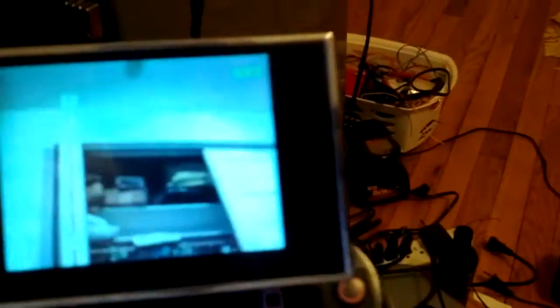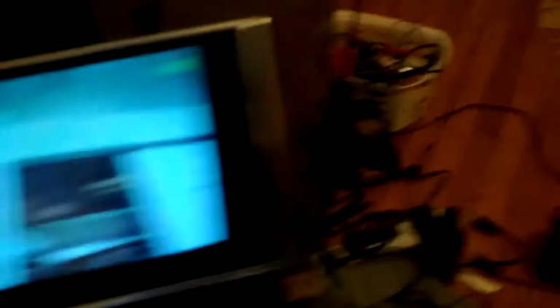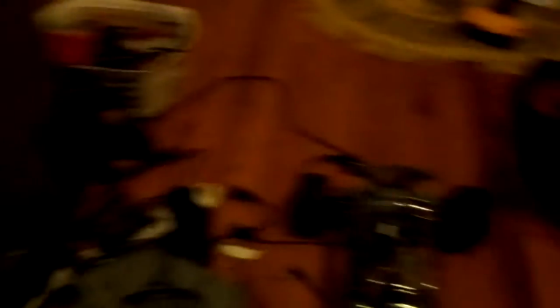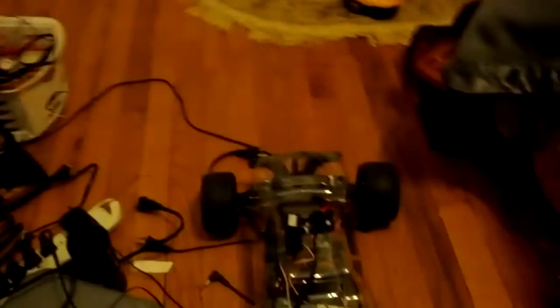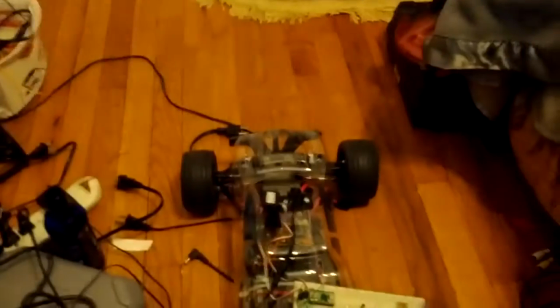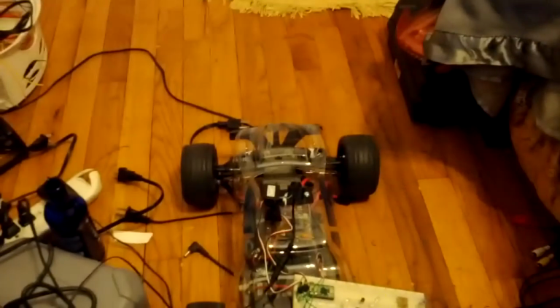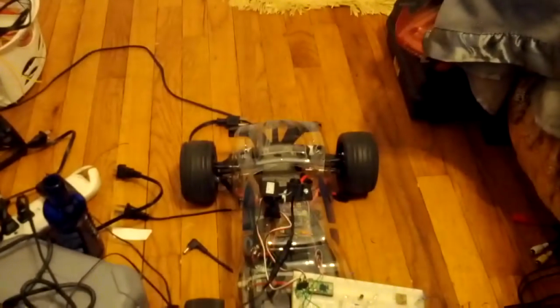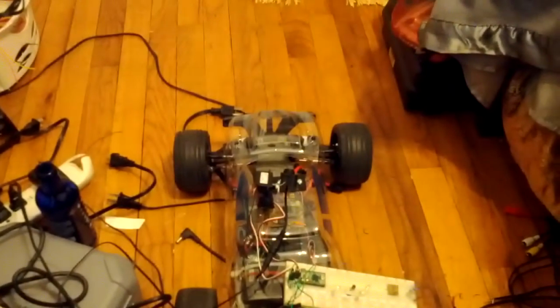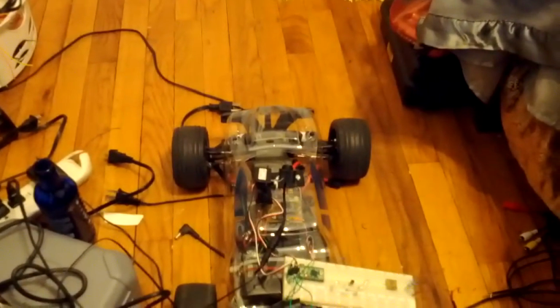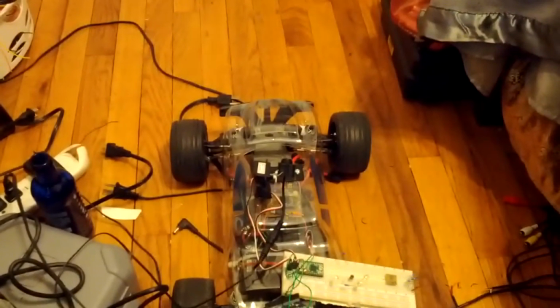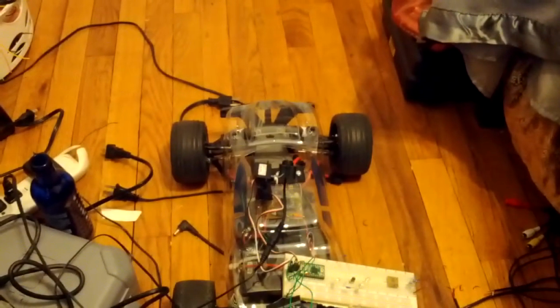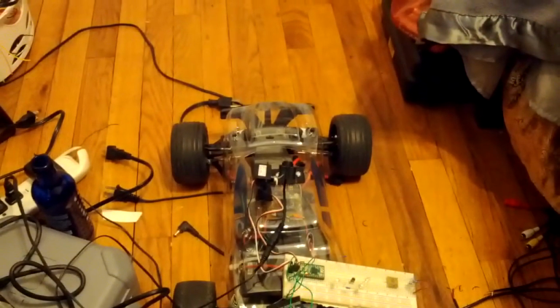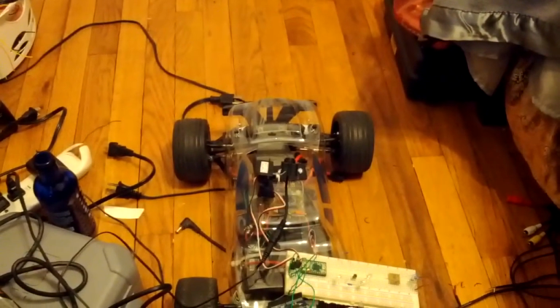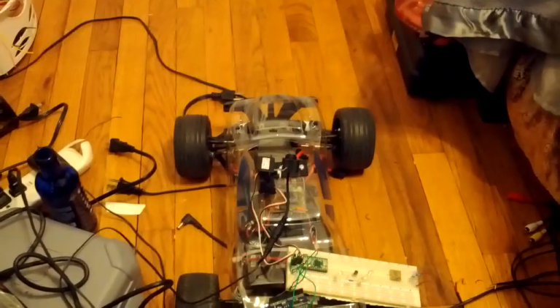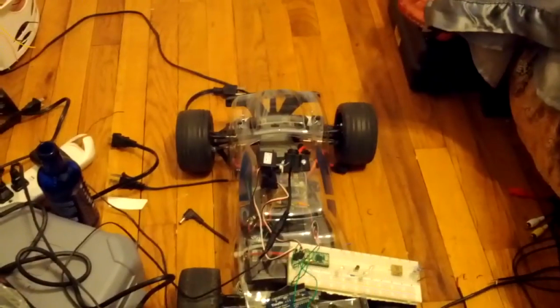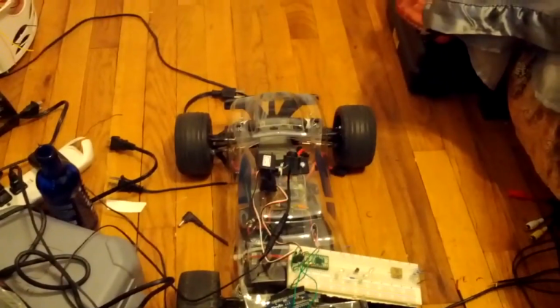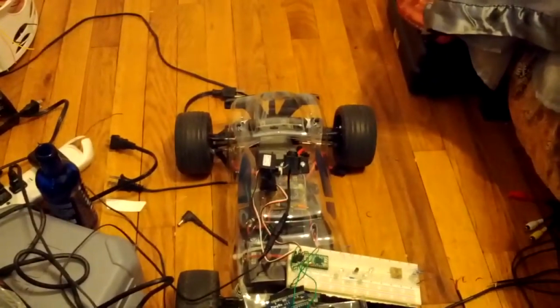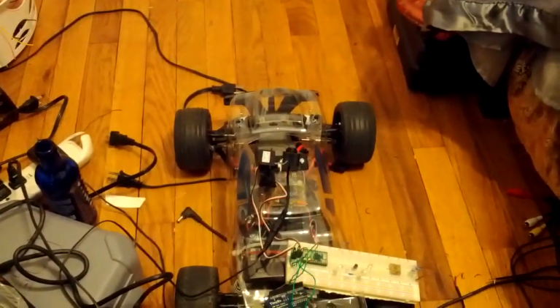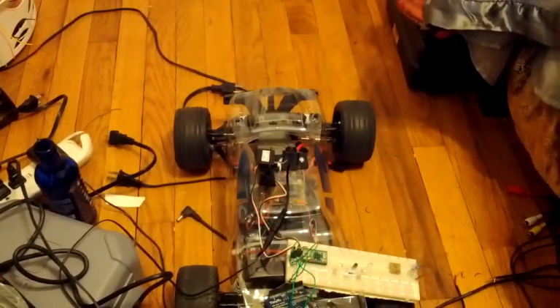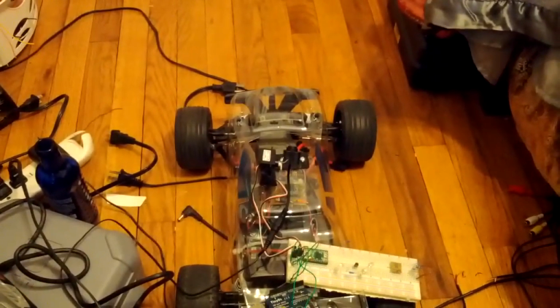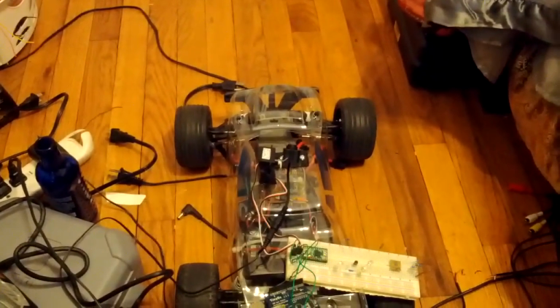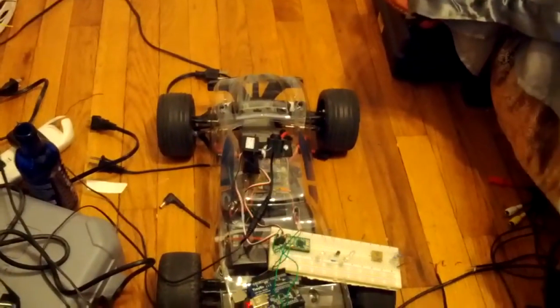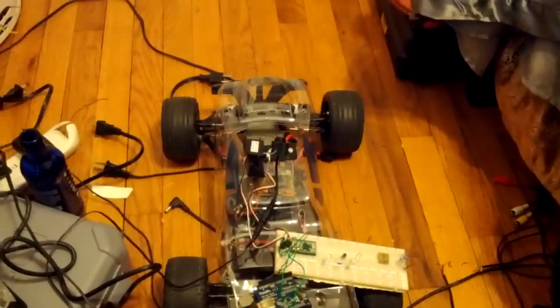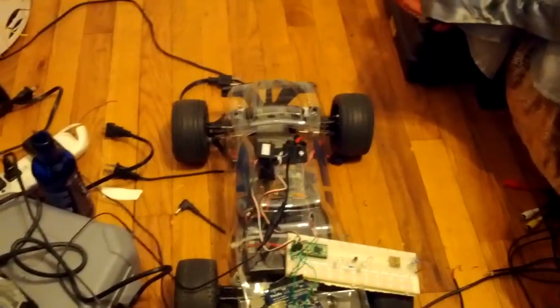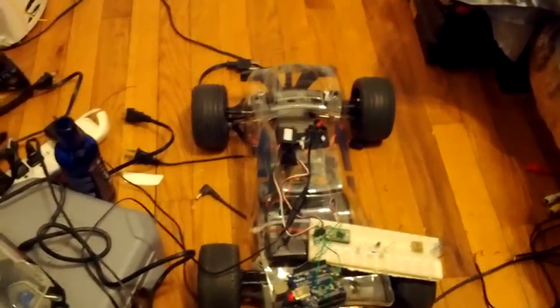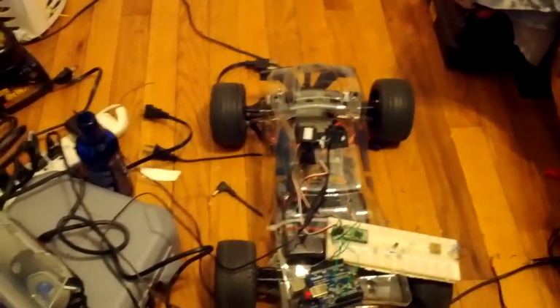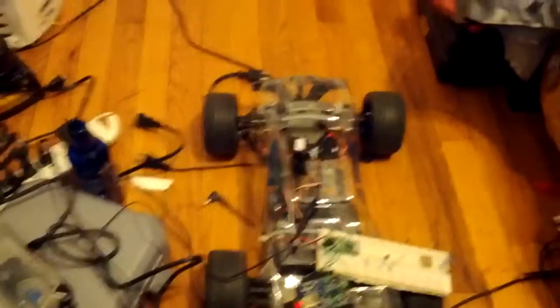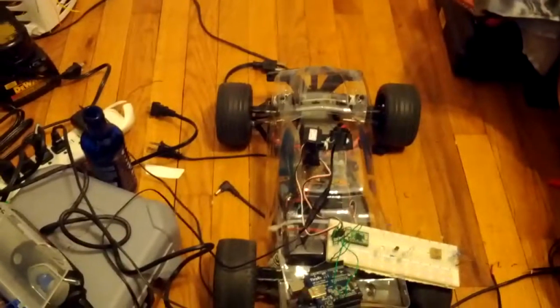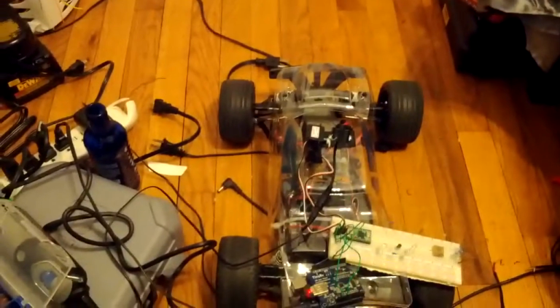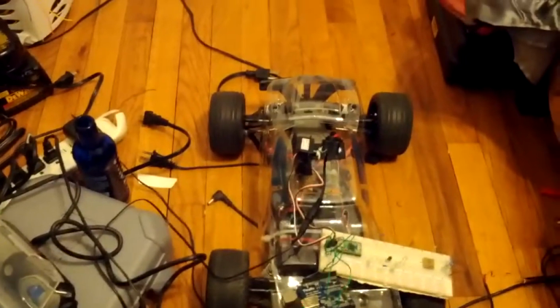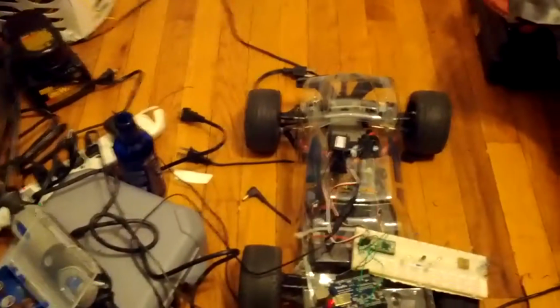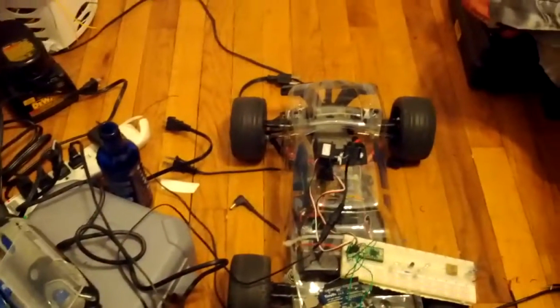The camera that's on there currently can't record, and it's very low resolution — 320p, or whatever standard NTSC is.